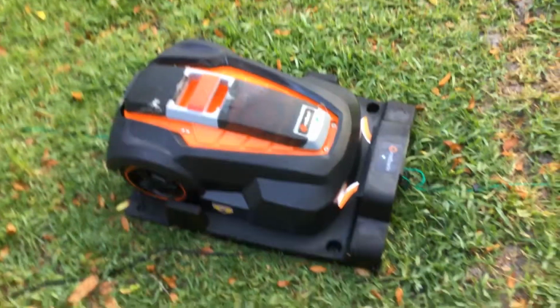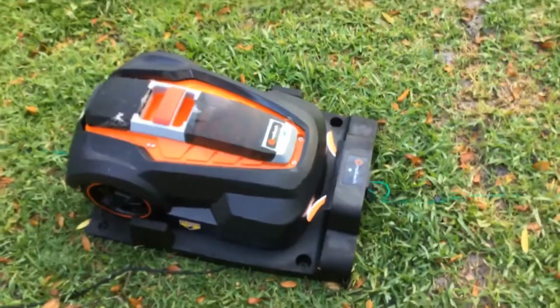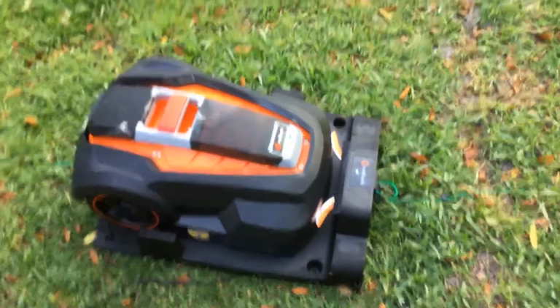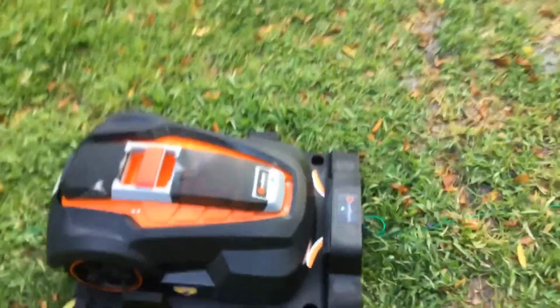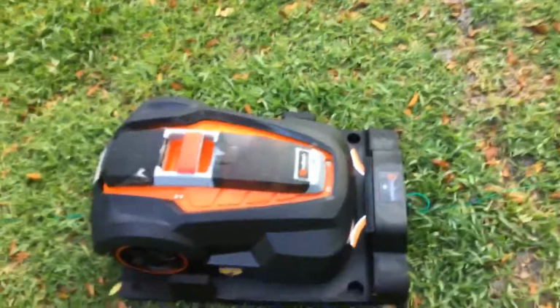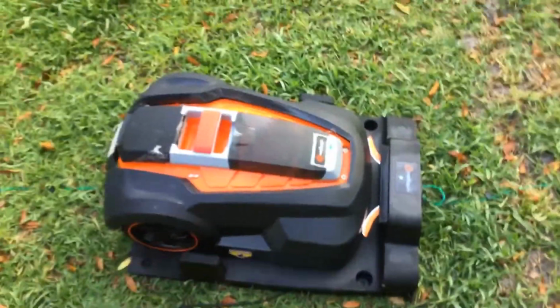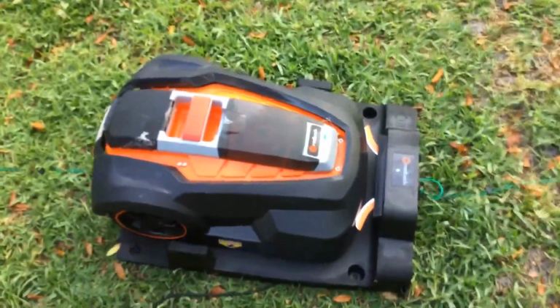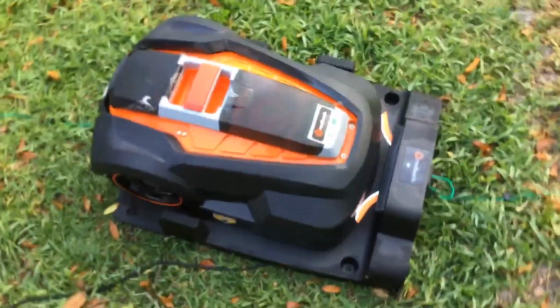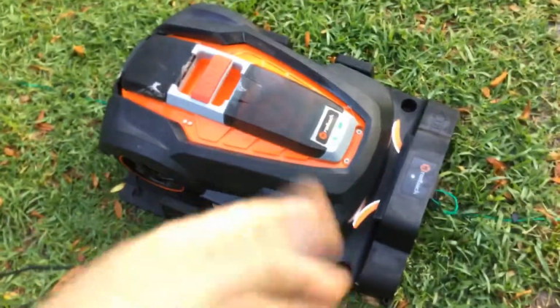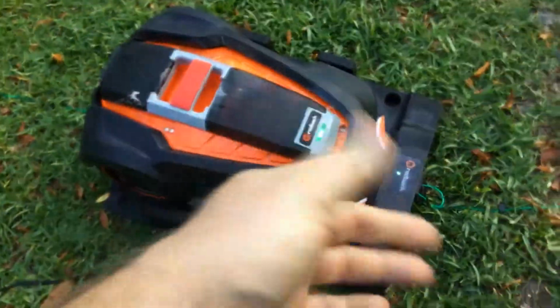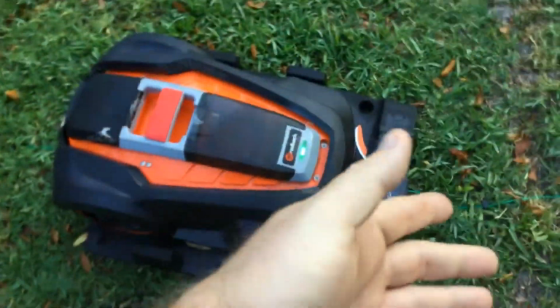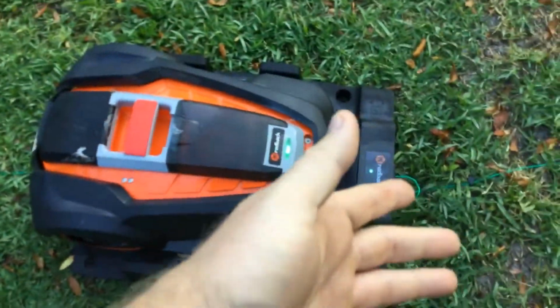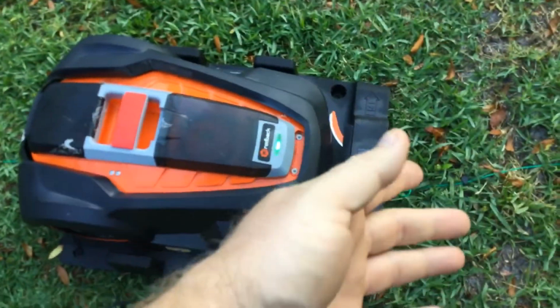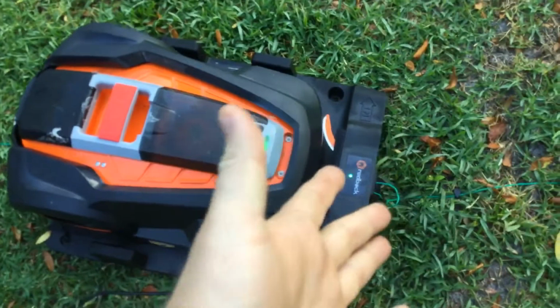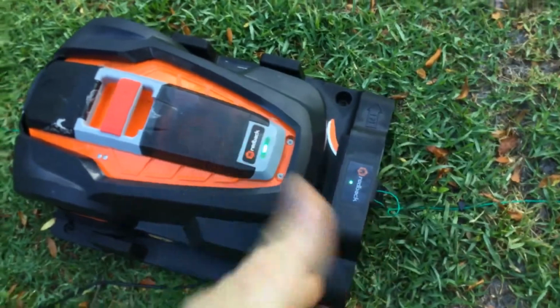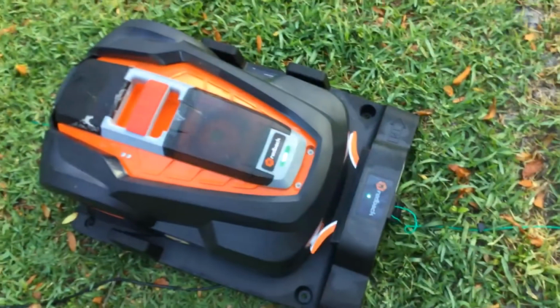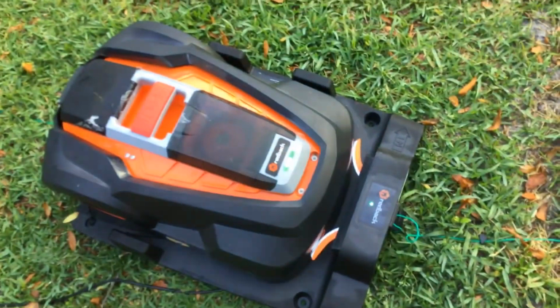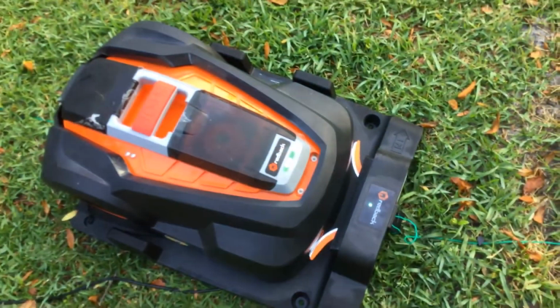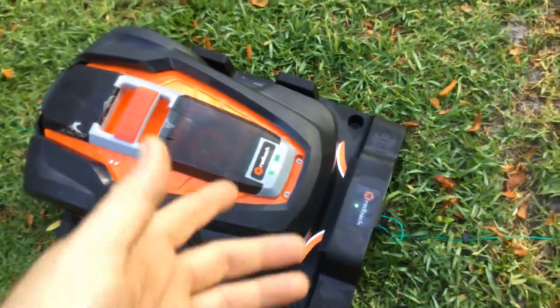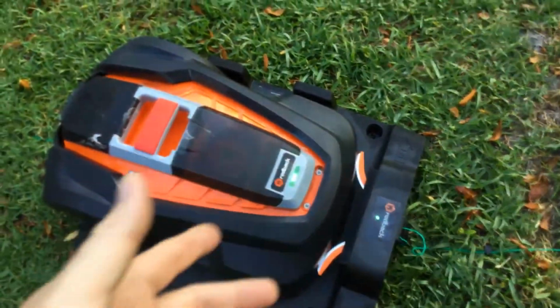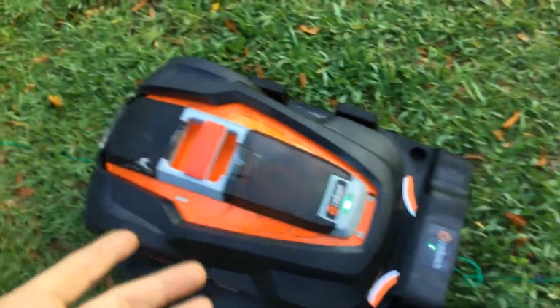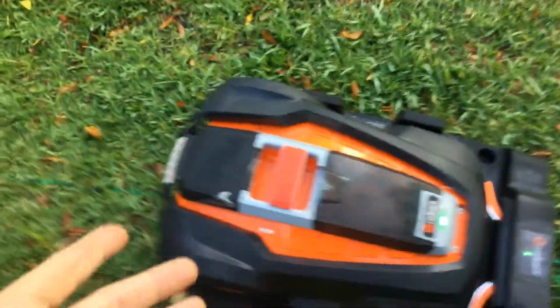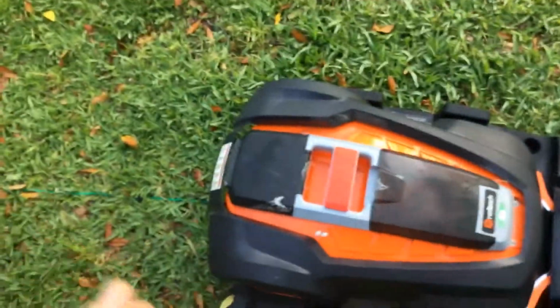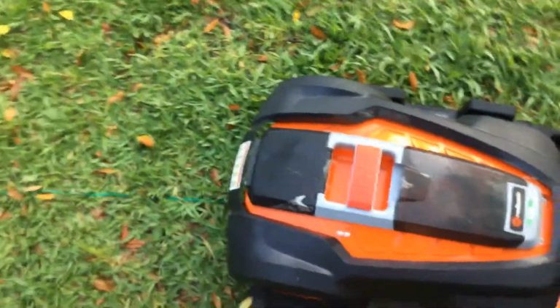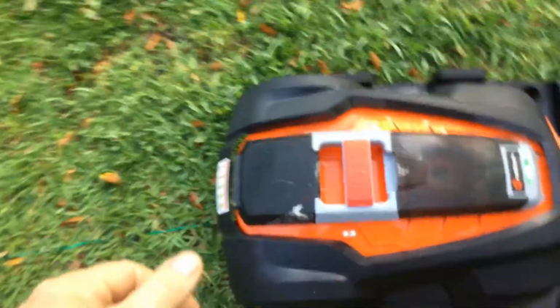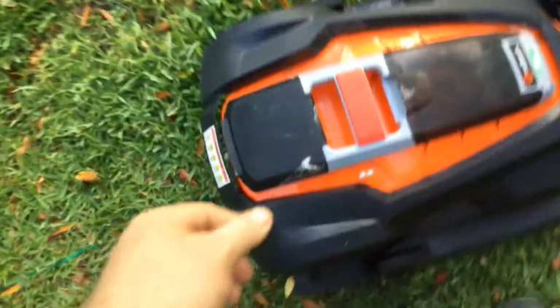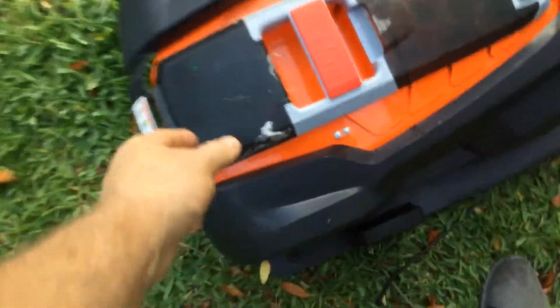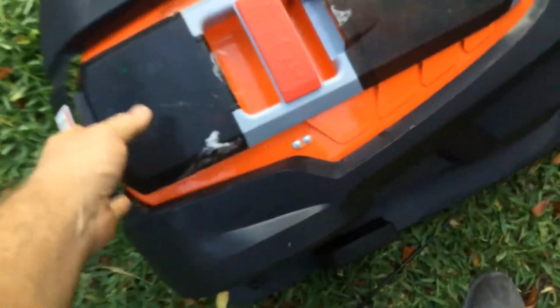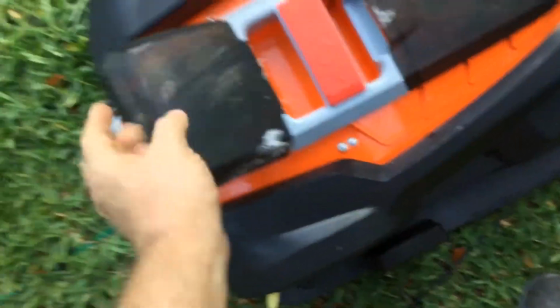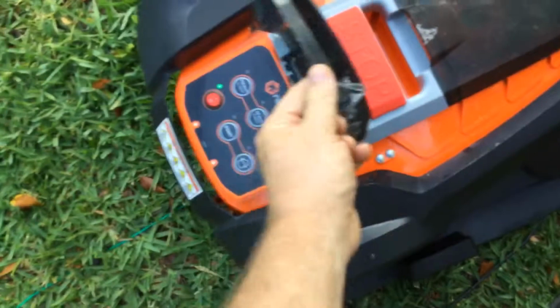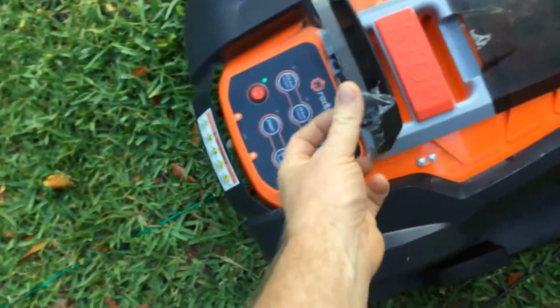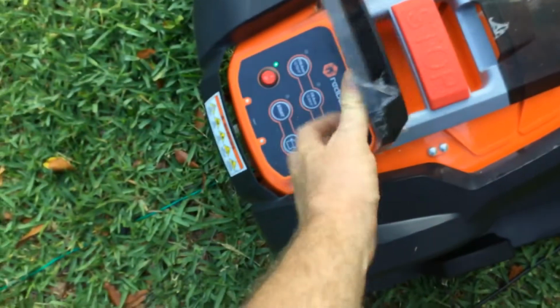My little robot, it's not working. It's fully charged, but it's not blinking anymore. The way it's supposed to go, it's supposed to be on.